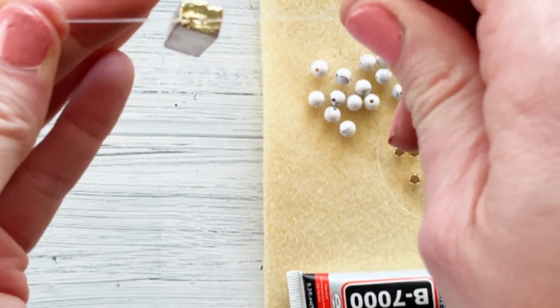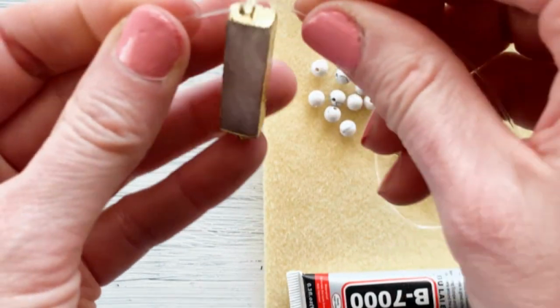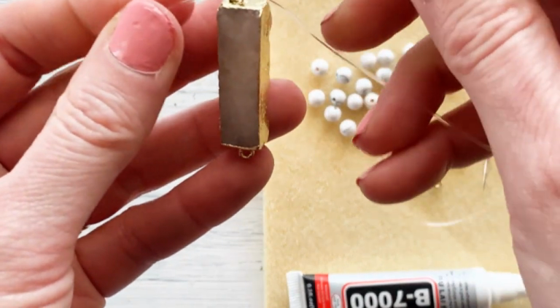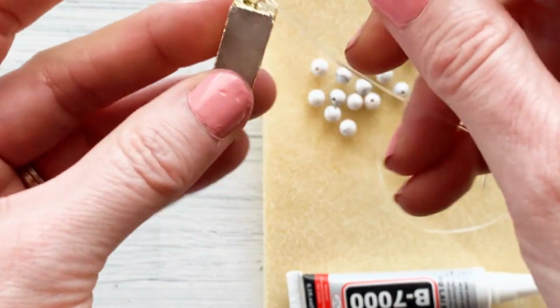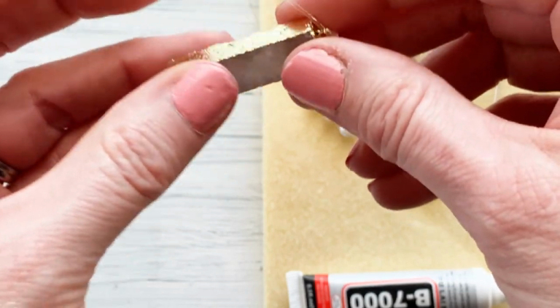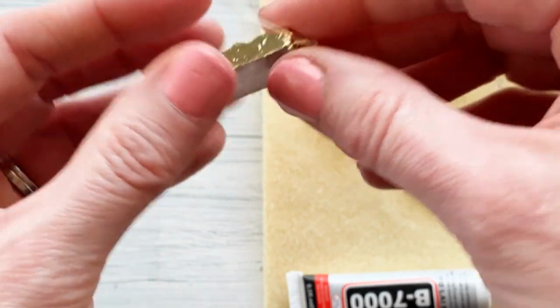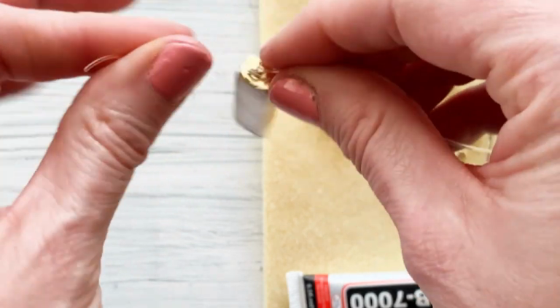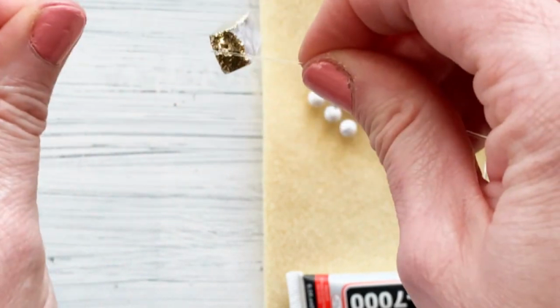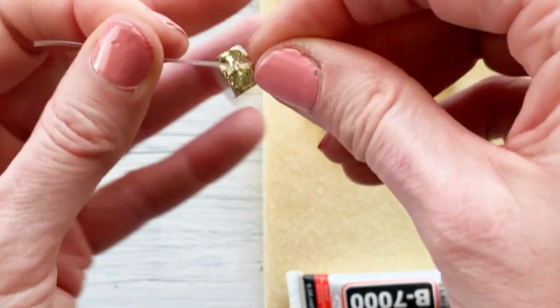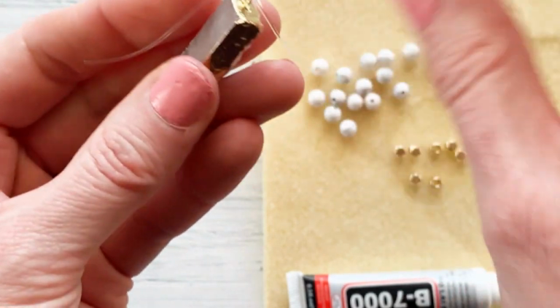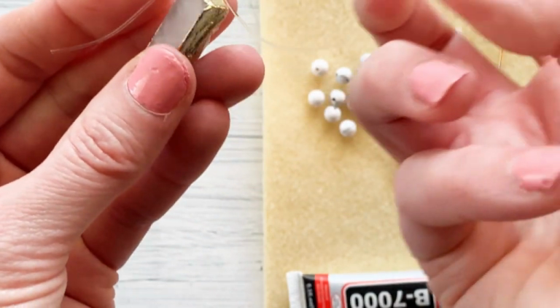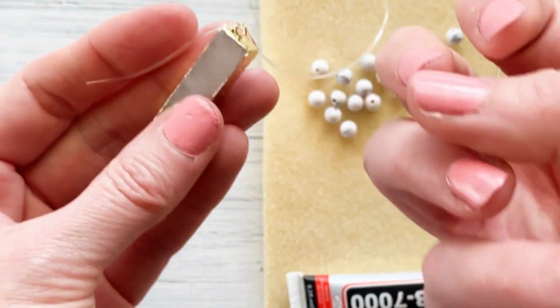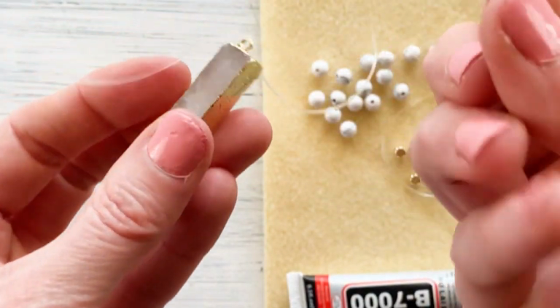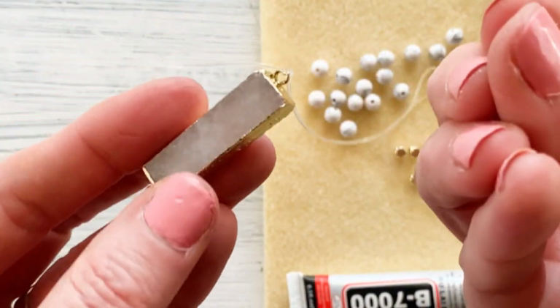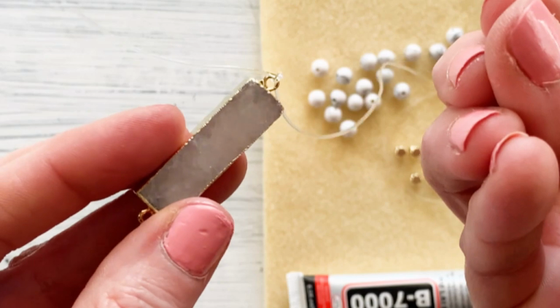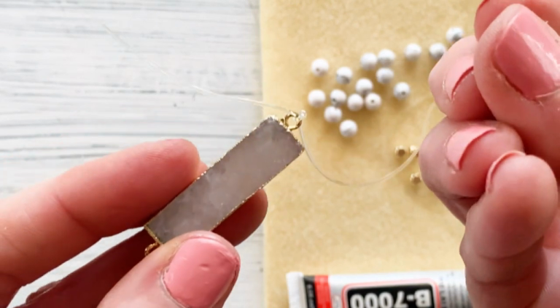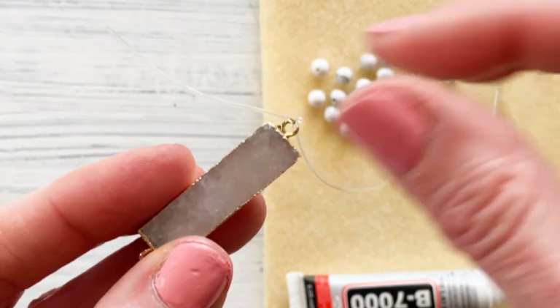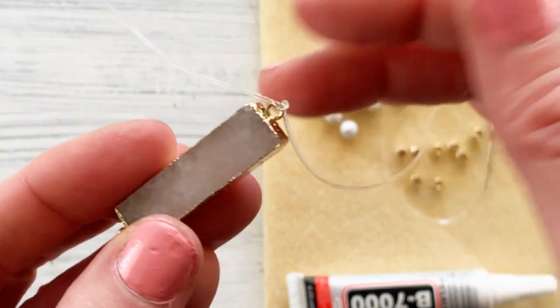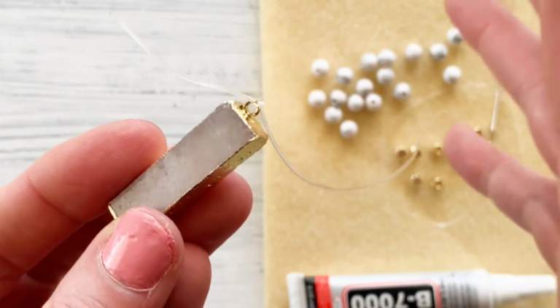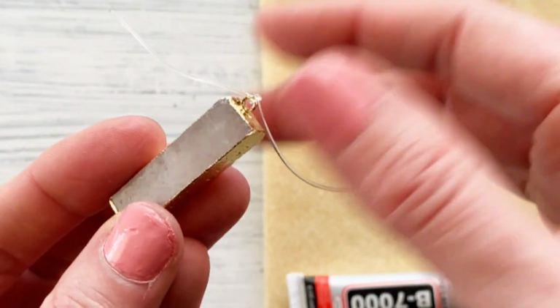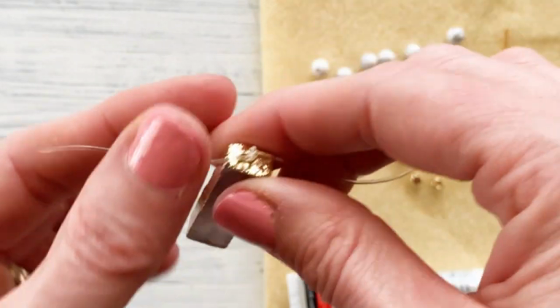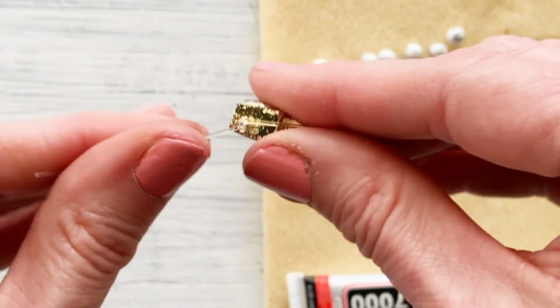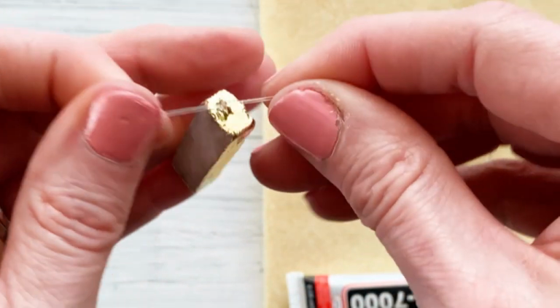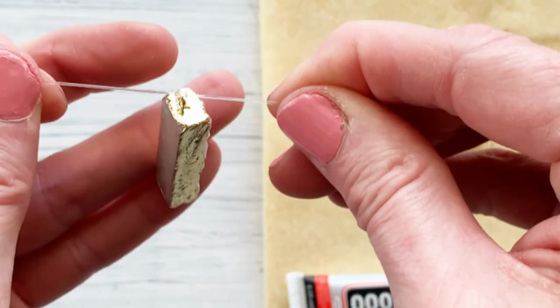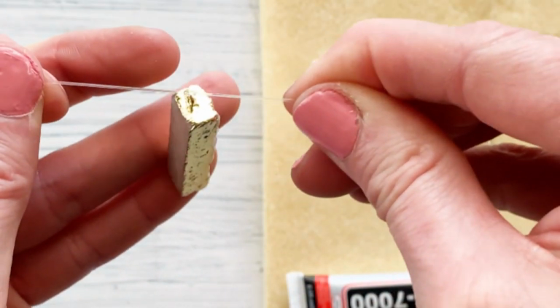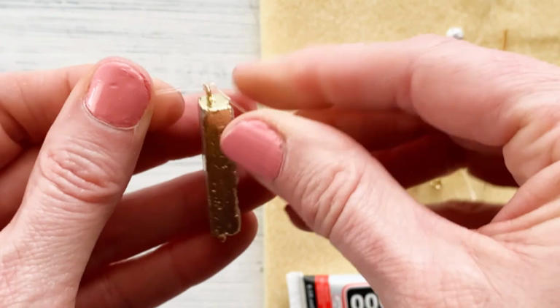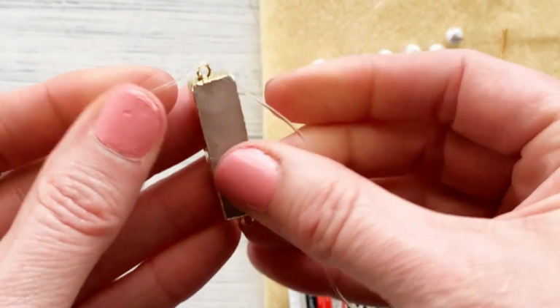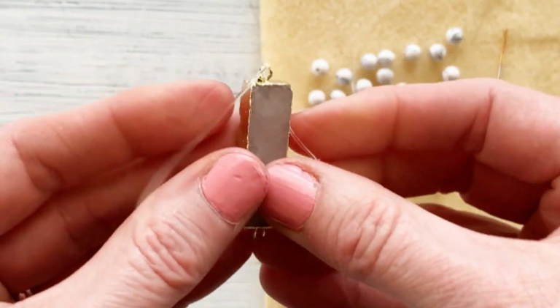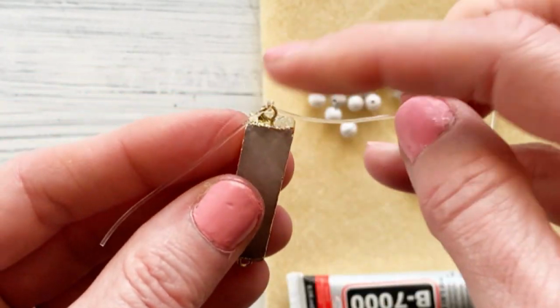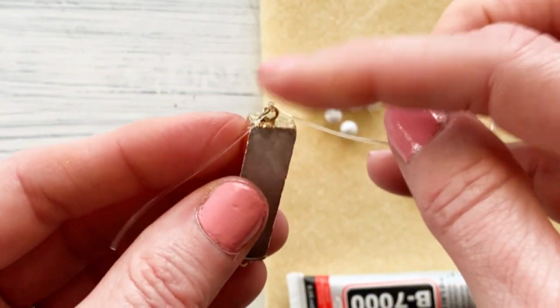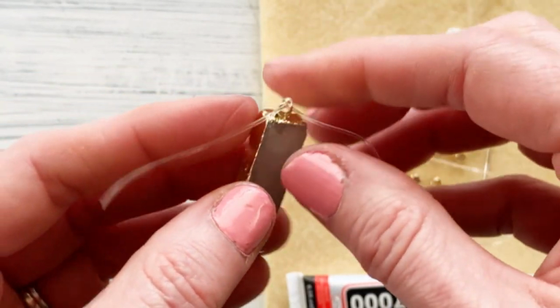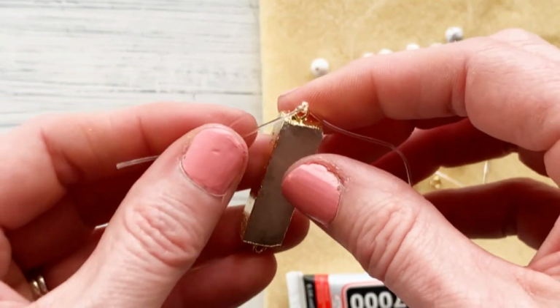Then we're going to walk away quickly and do something else and then it will loosen — it'll have time to stretch back. So you just wait a minute or so and then you re-tighten it back up and it should be ready and tightened to go.